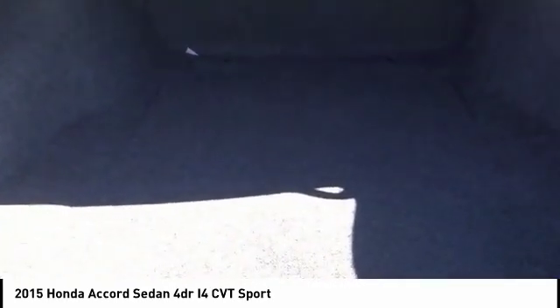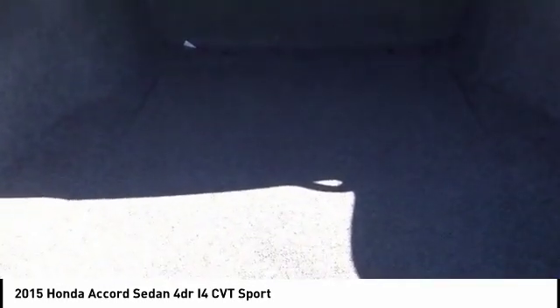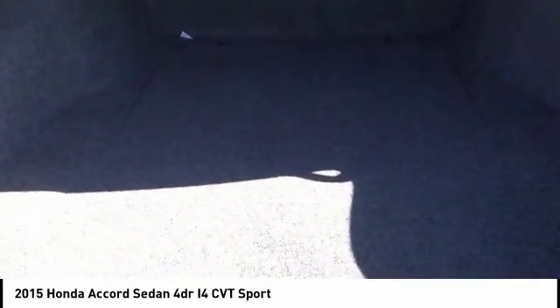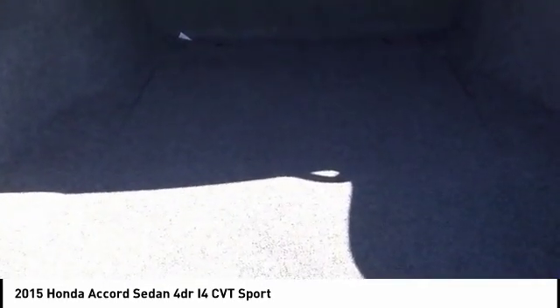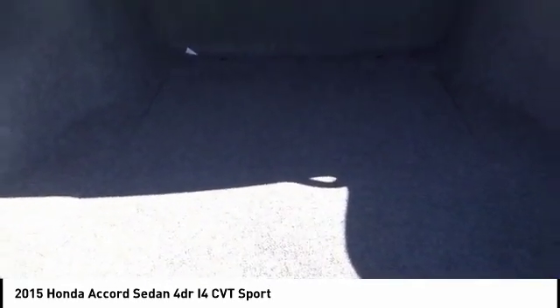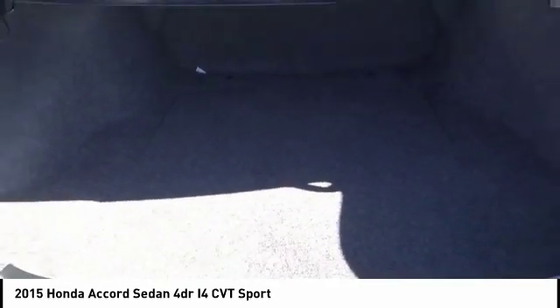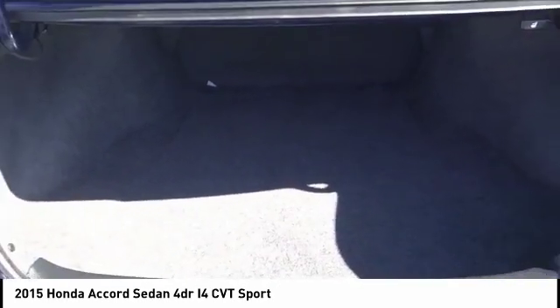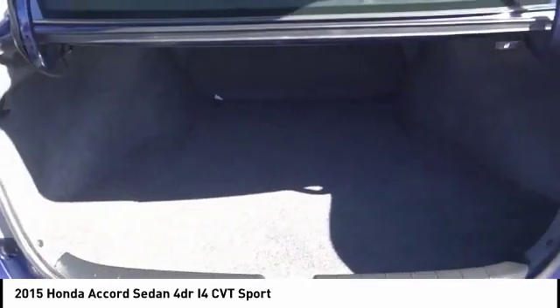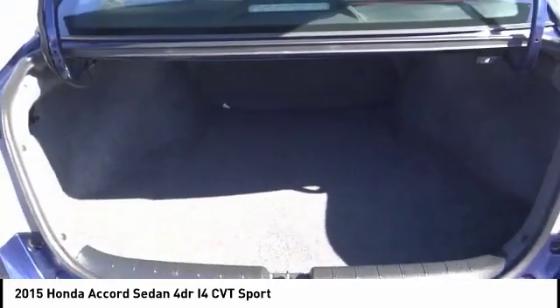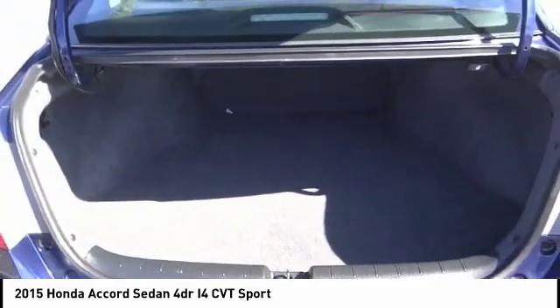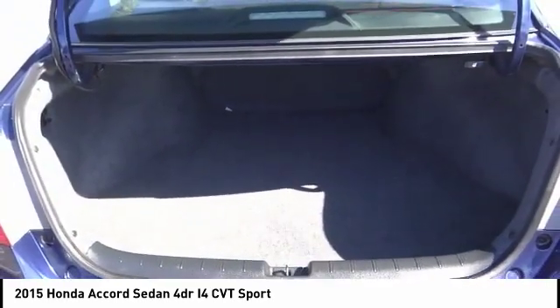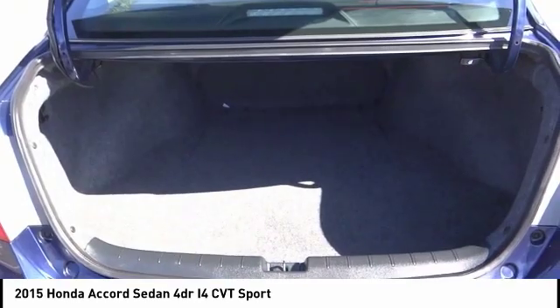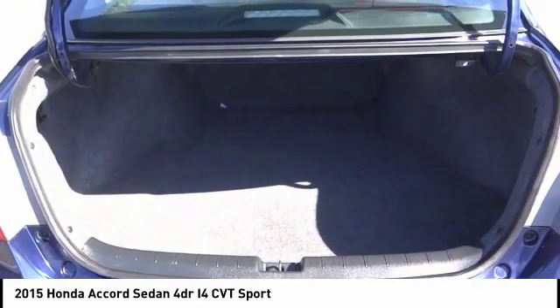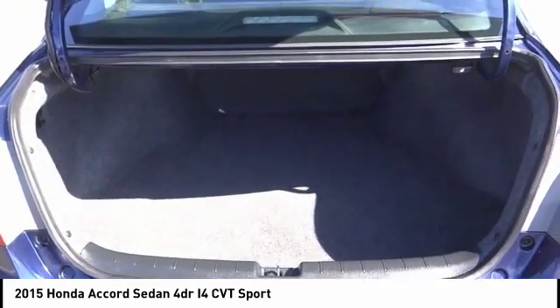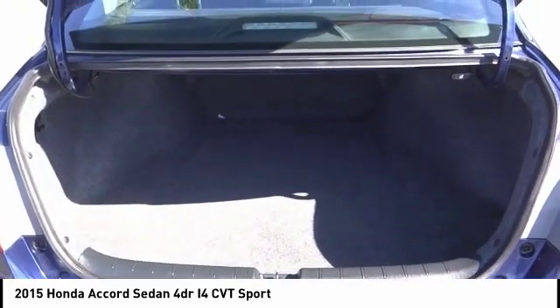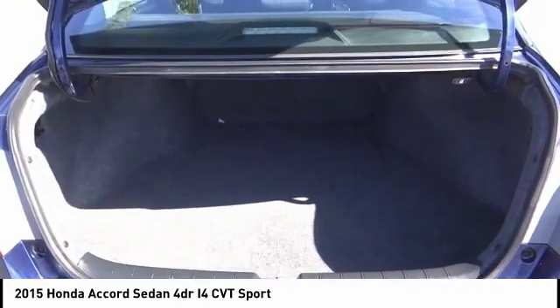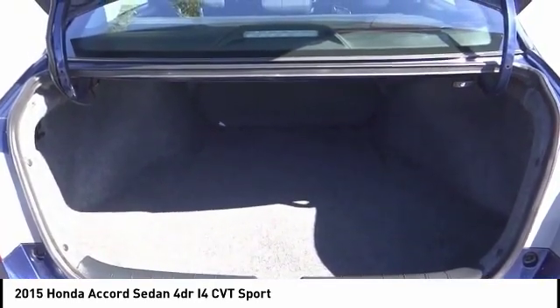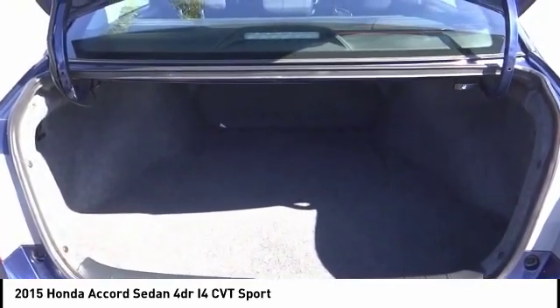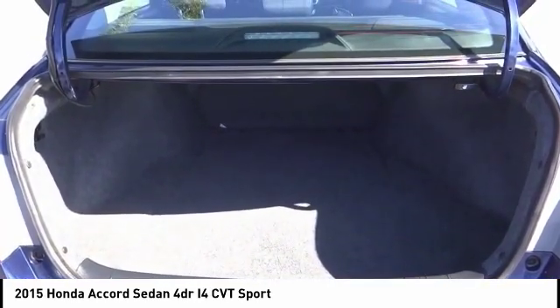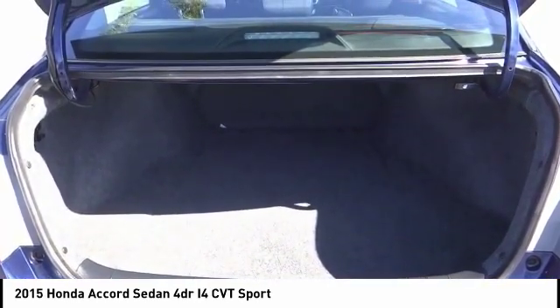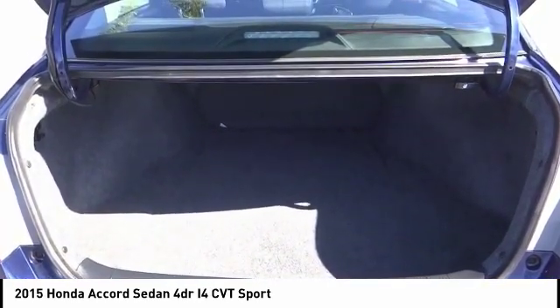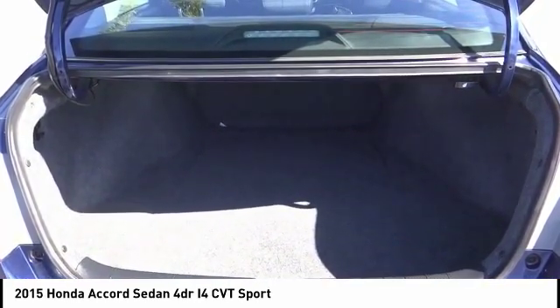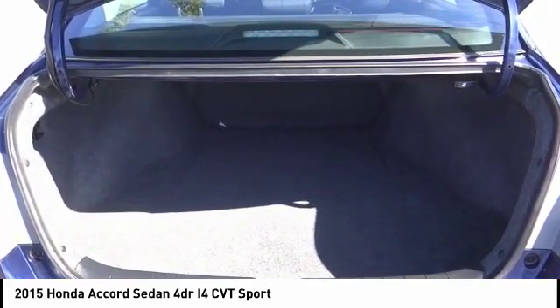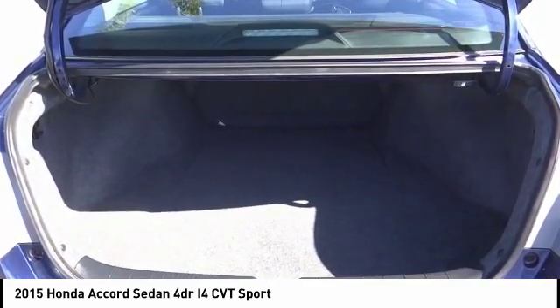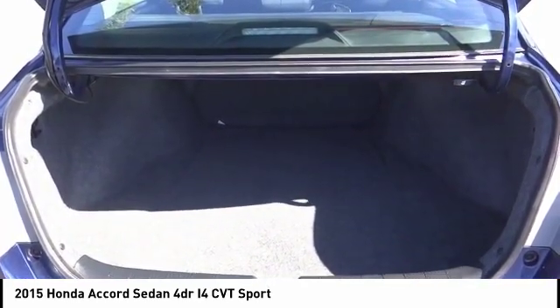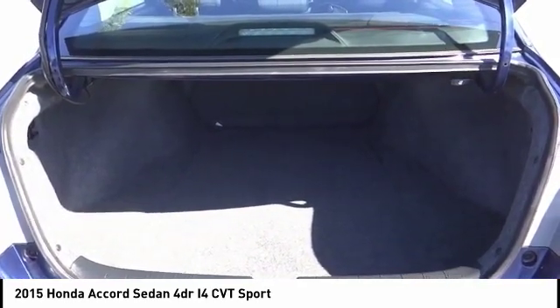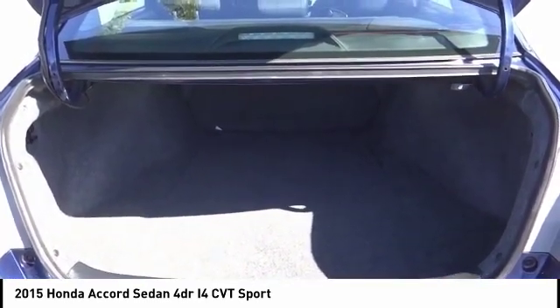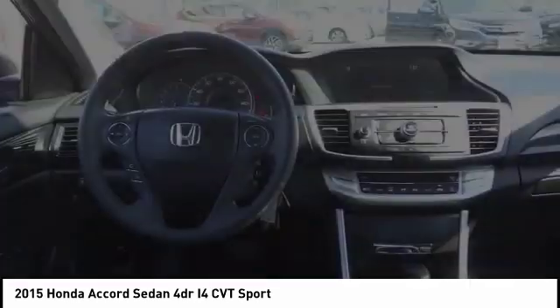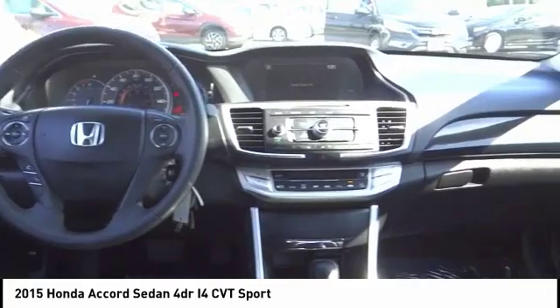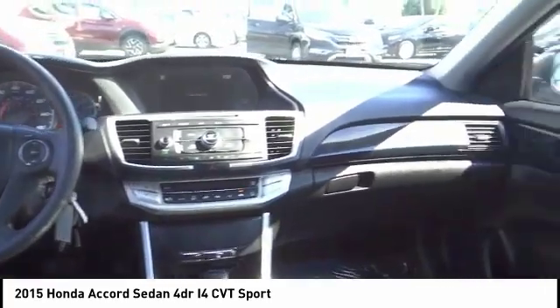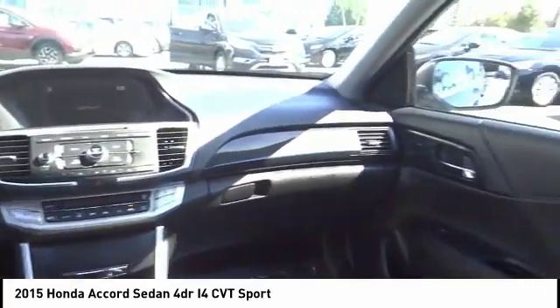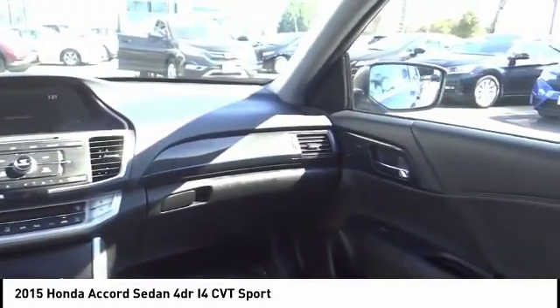Four wheel disc brakes, fog lights, power windows, electronic stability control. A vehicle like this doesn't come along every day. Come in and get it before someone else does.